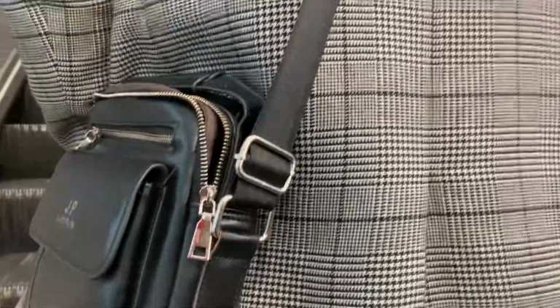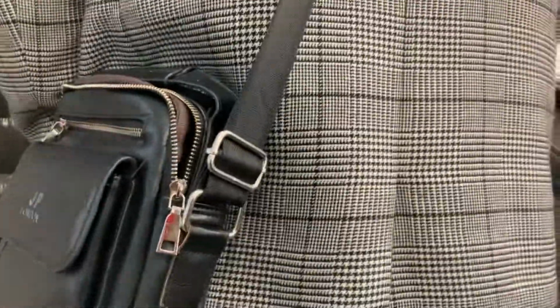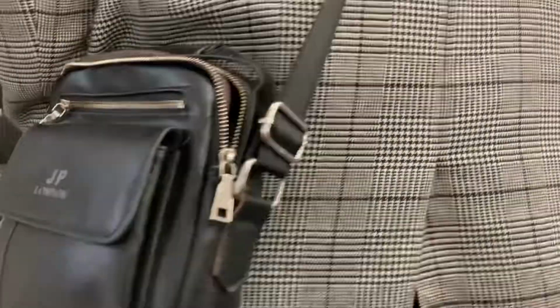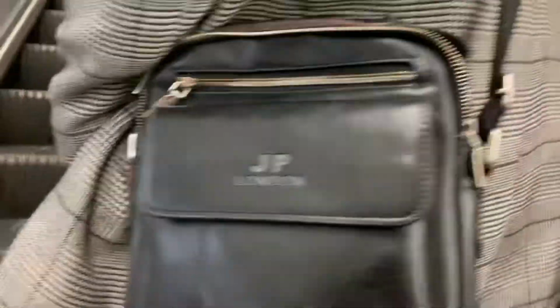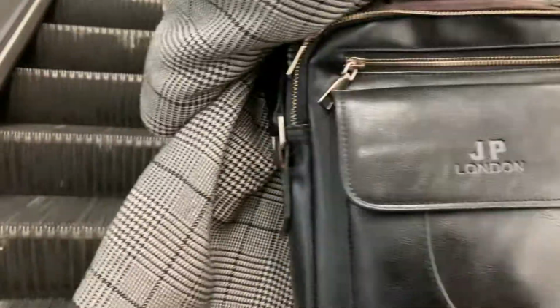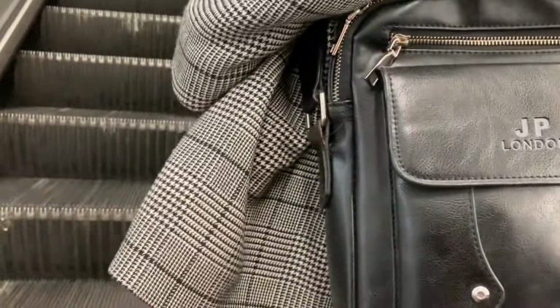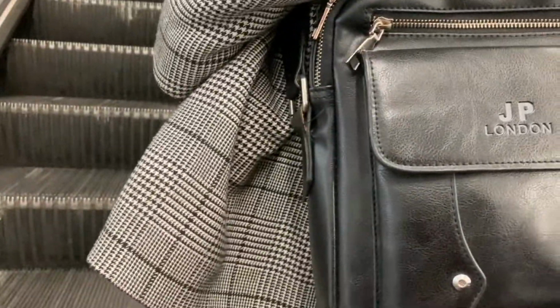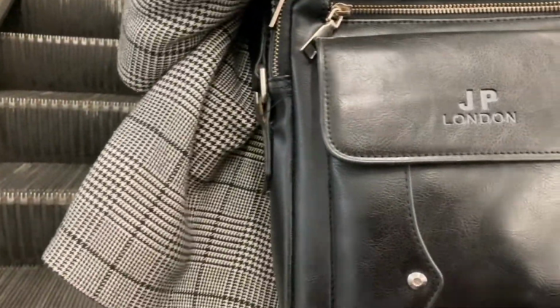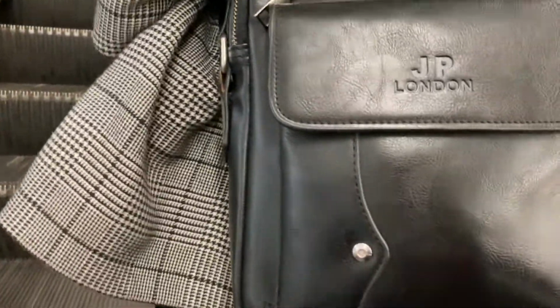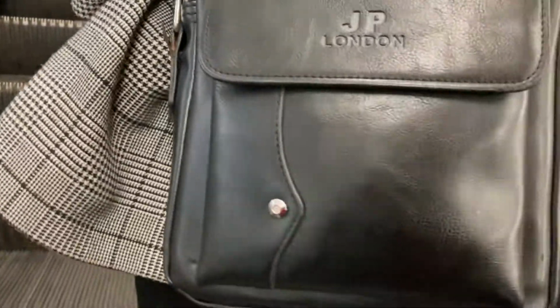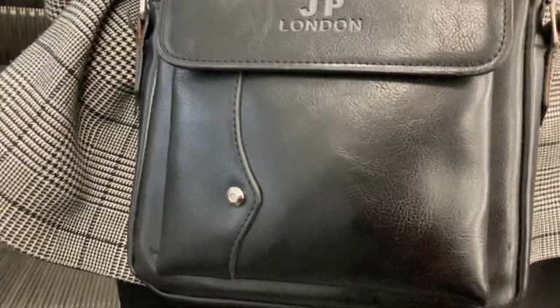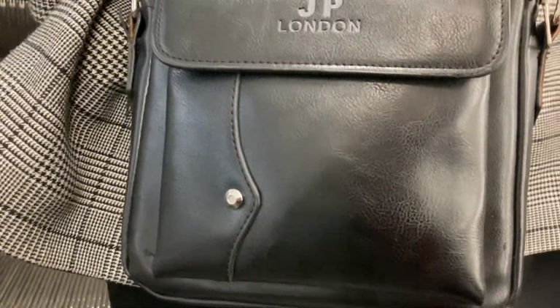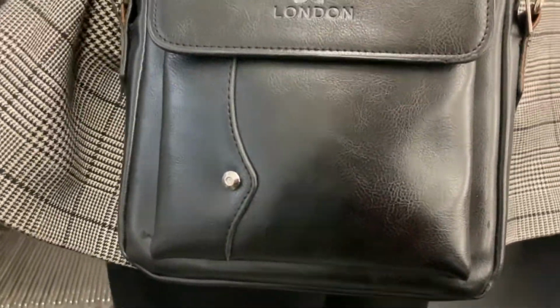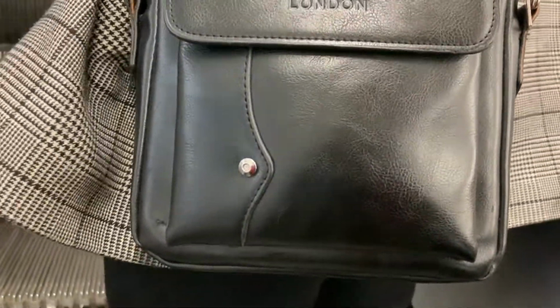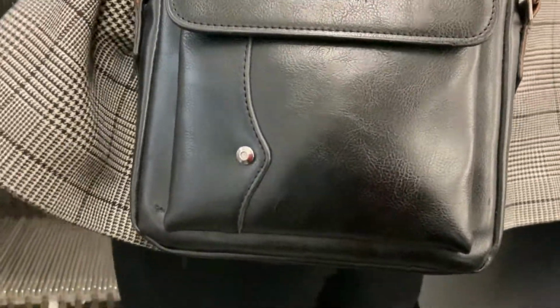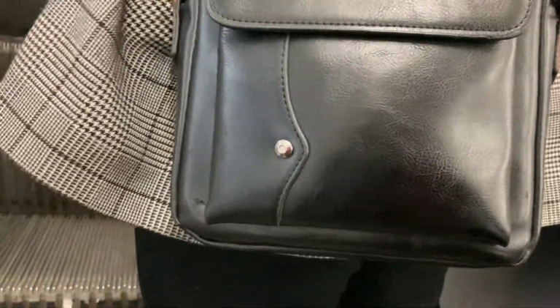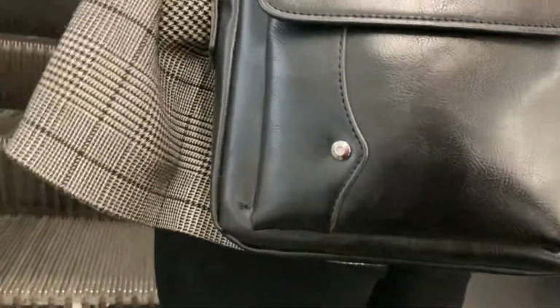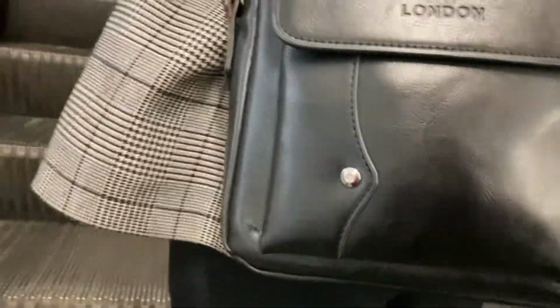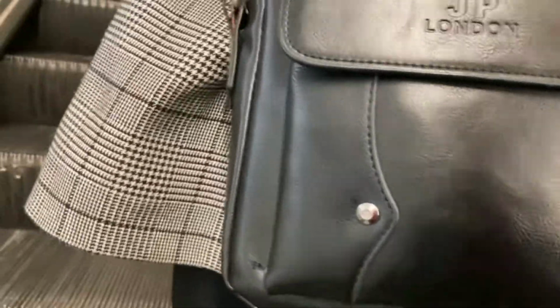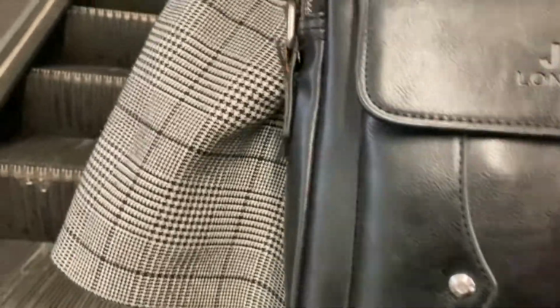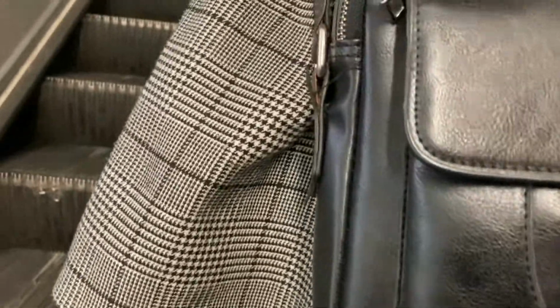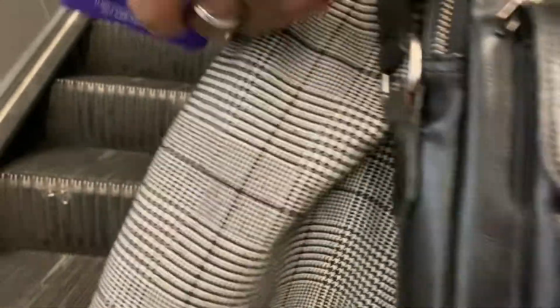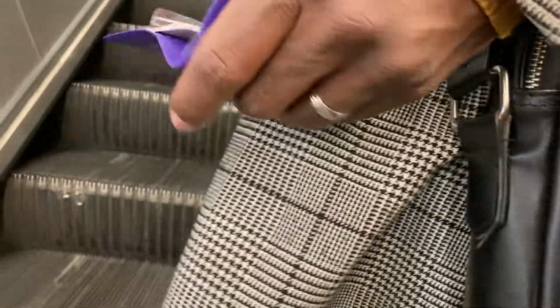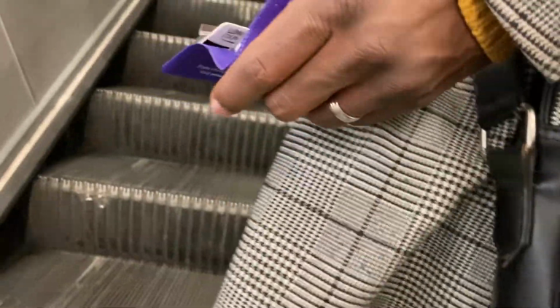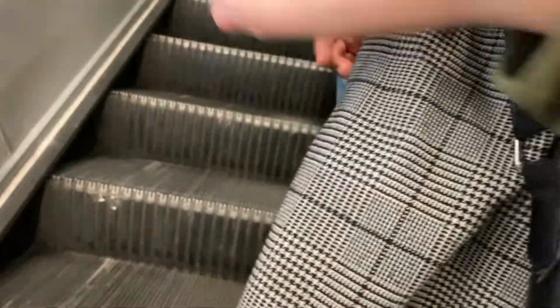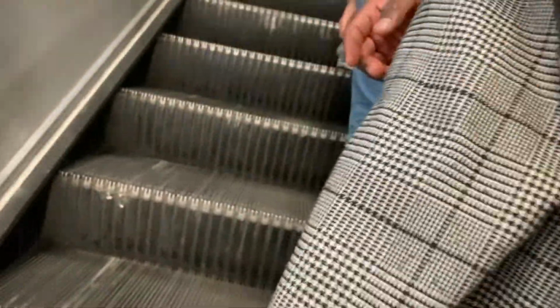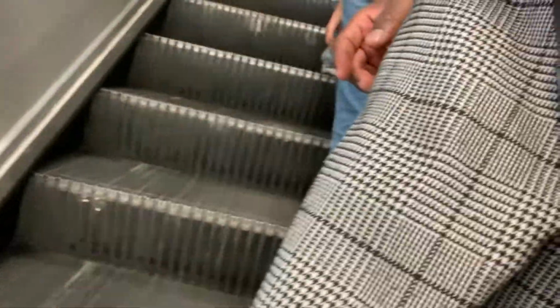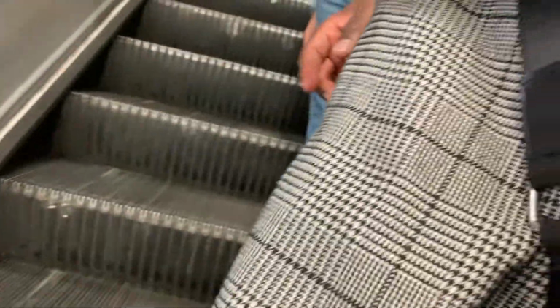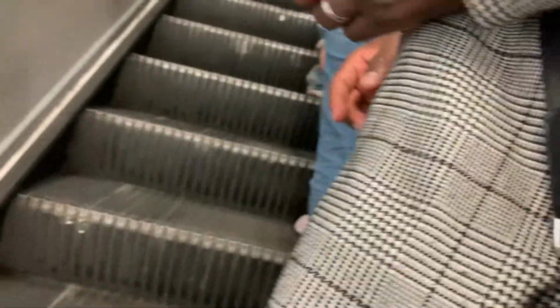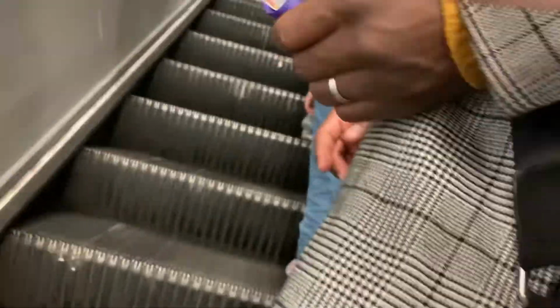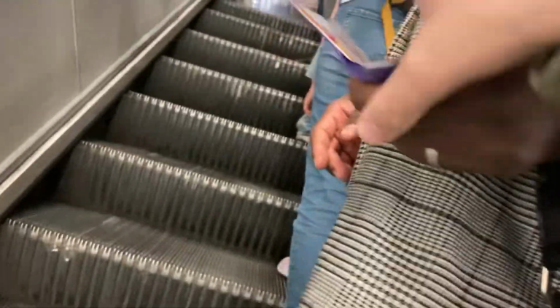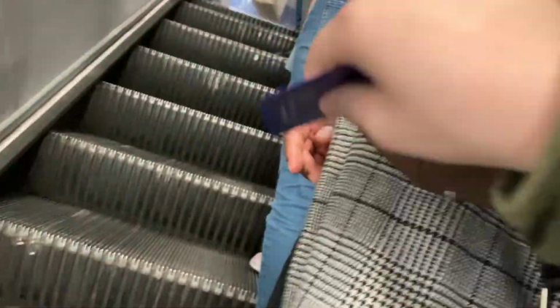Ben, we are near the ticket barrier. So could I have my pass? We are near the ticket barriers. Do you want me to touch it, Phil? No, I'll touch it.